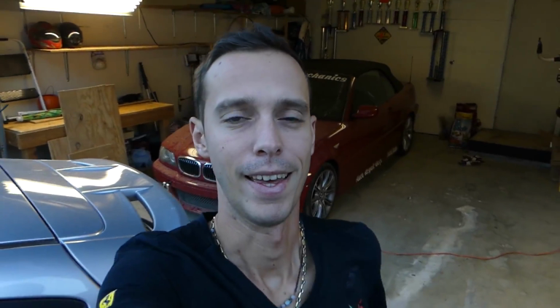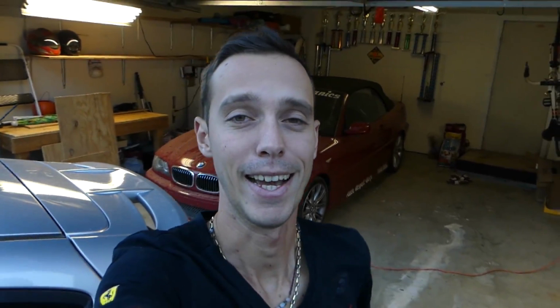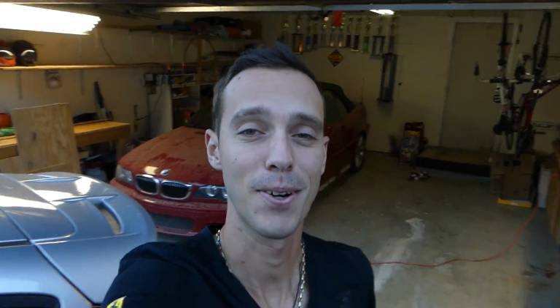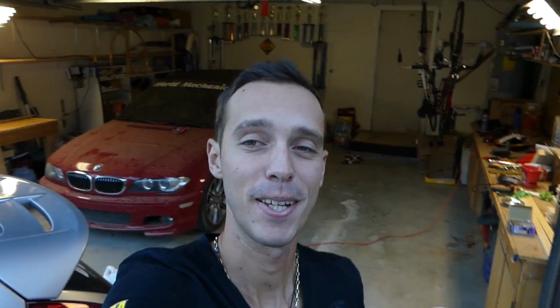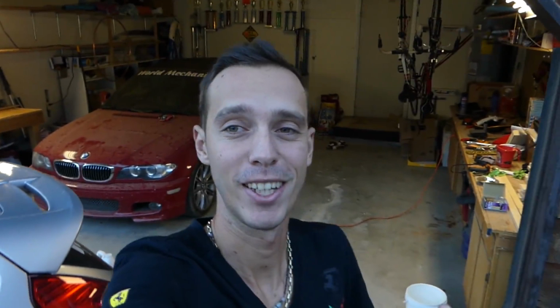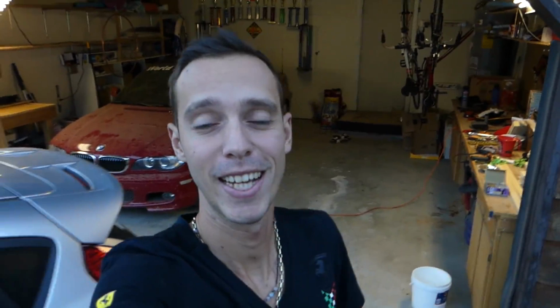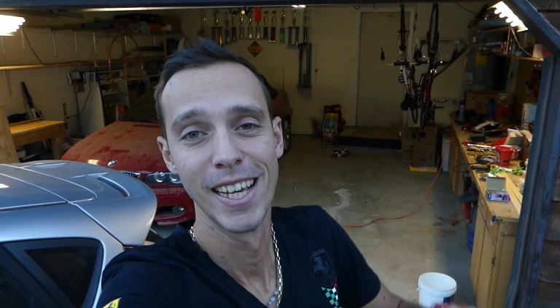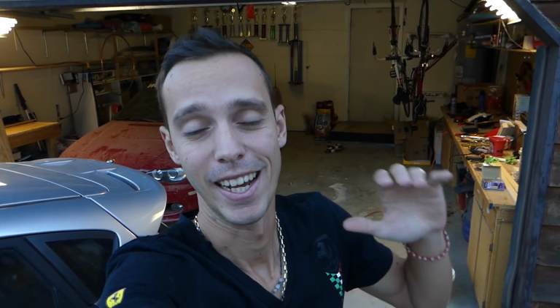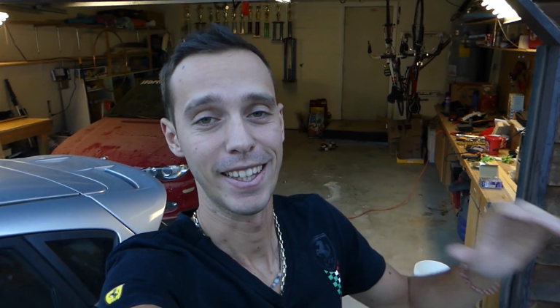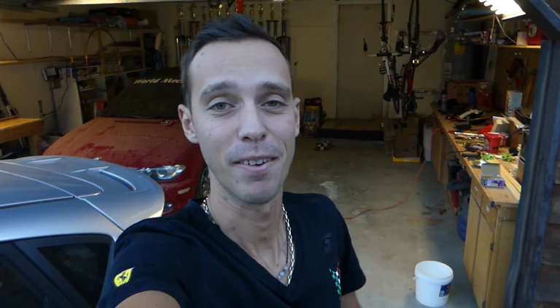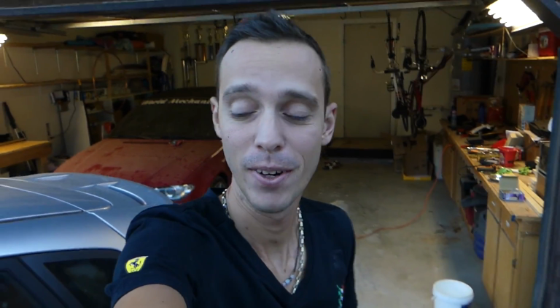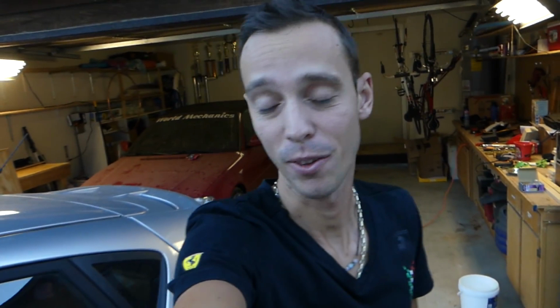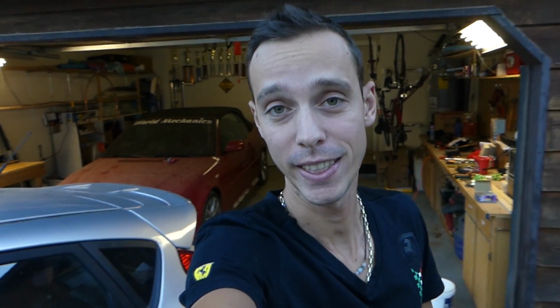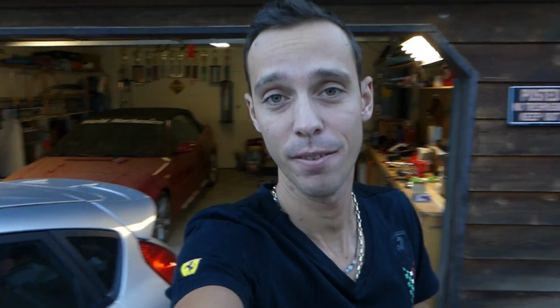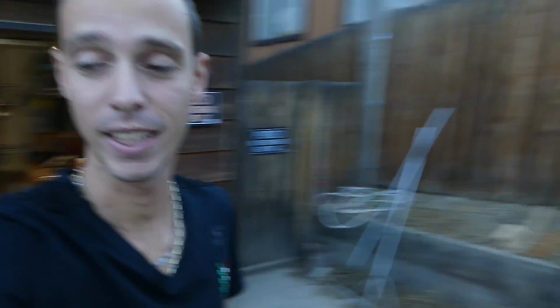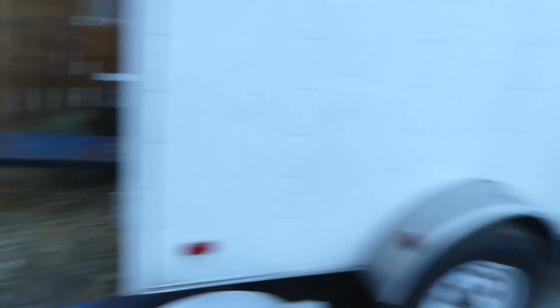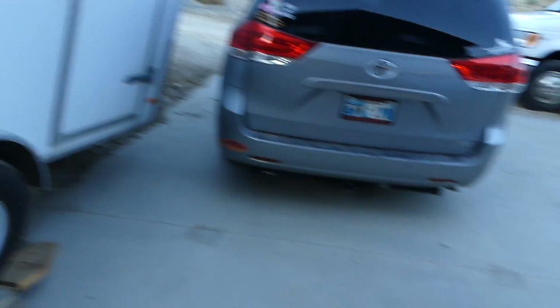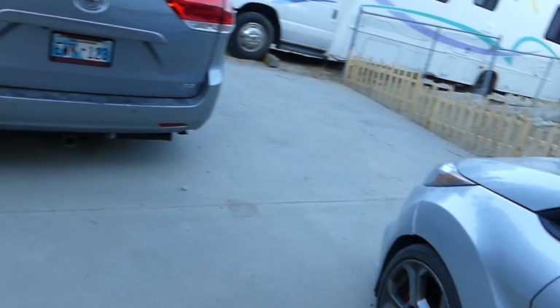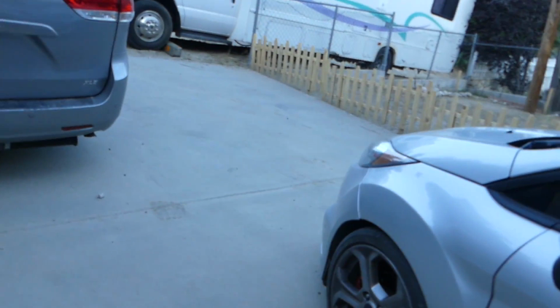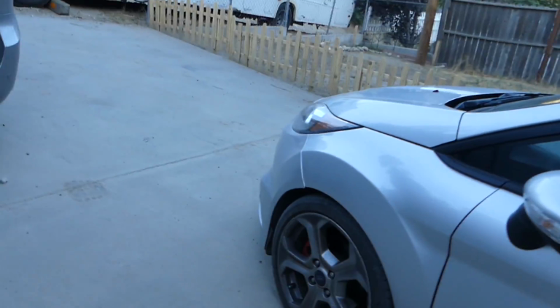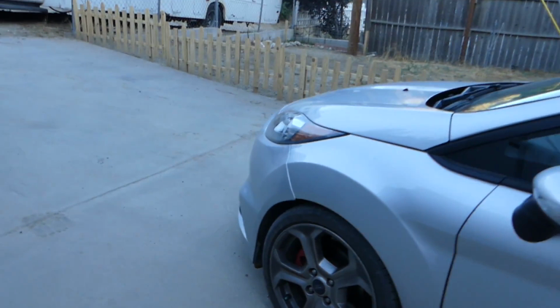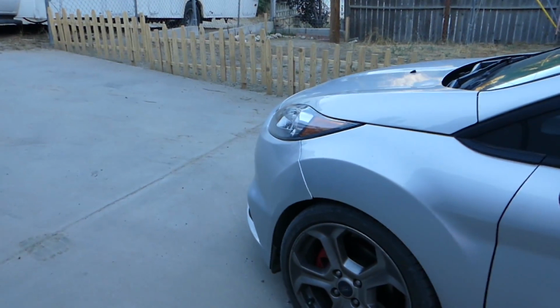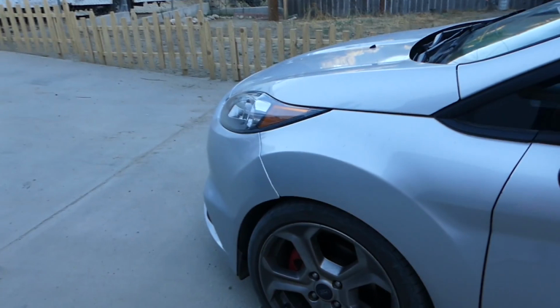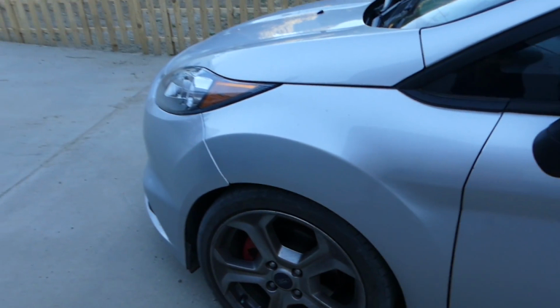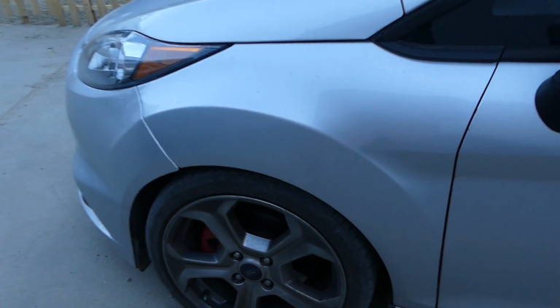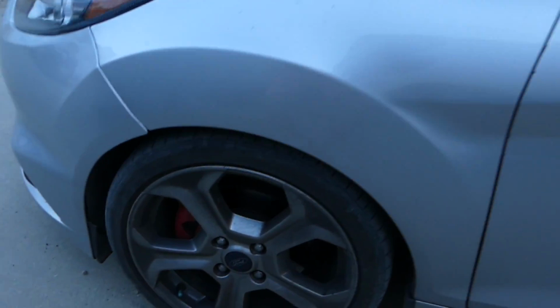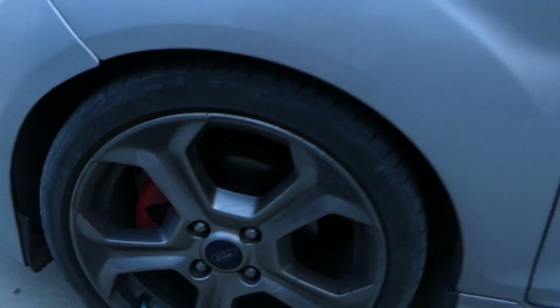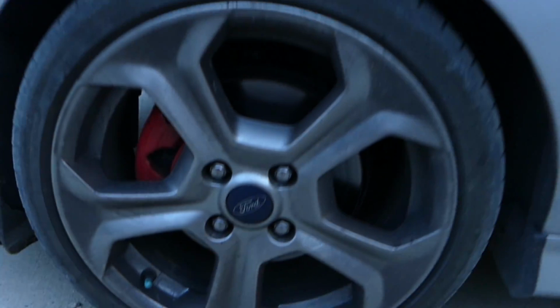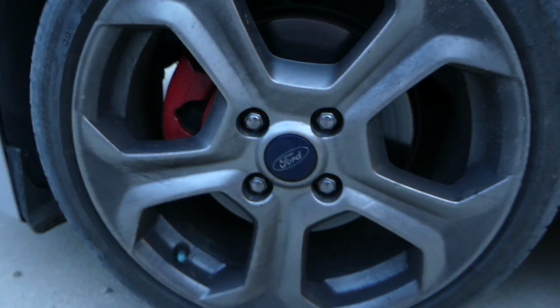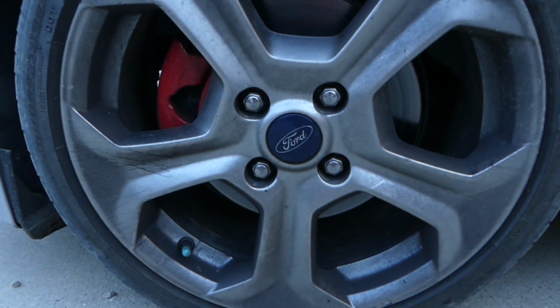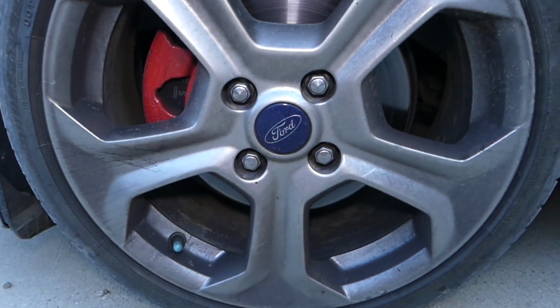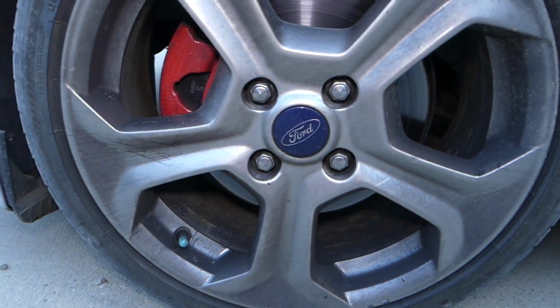Welcome back to the channel. Today we have a video on the Fiesta ST — but this will relate to any vehicle — on how to clean your wheels for a very affordable price.